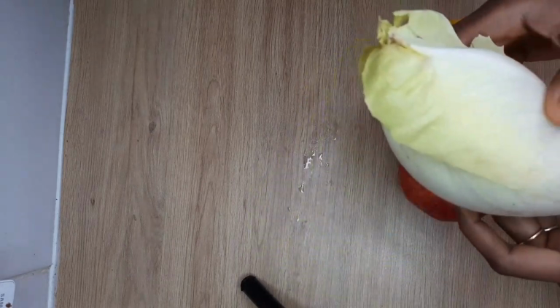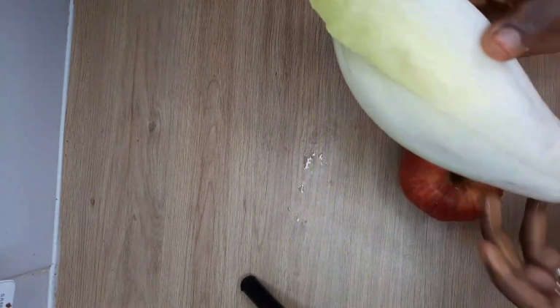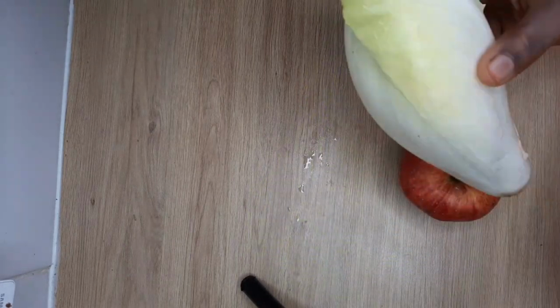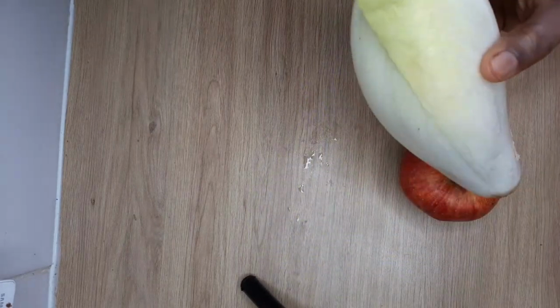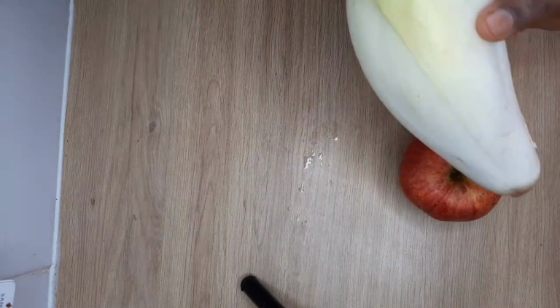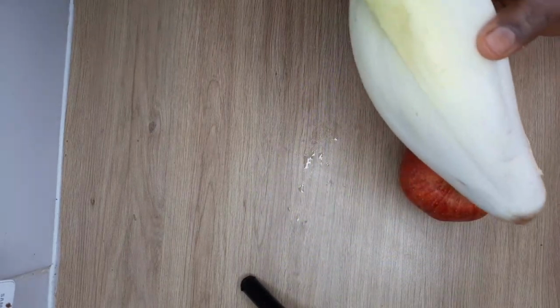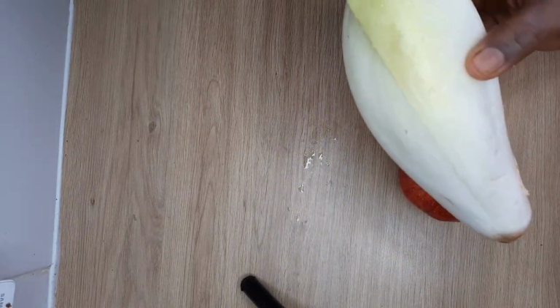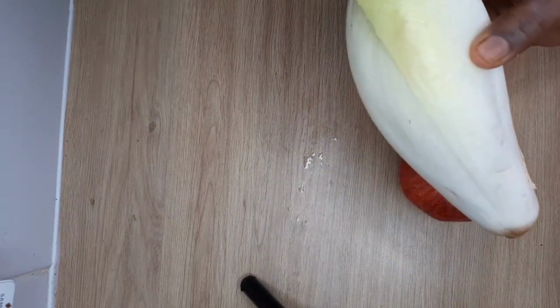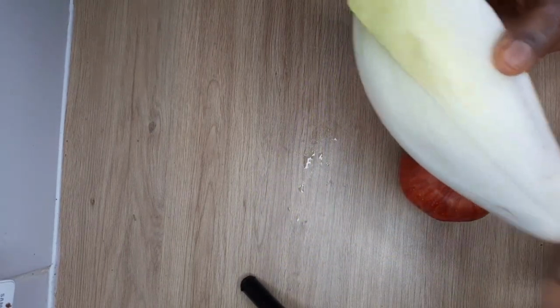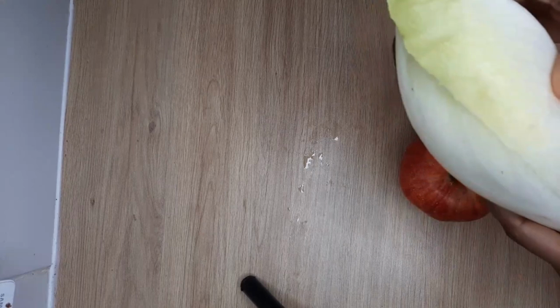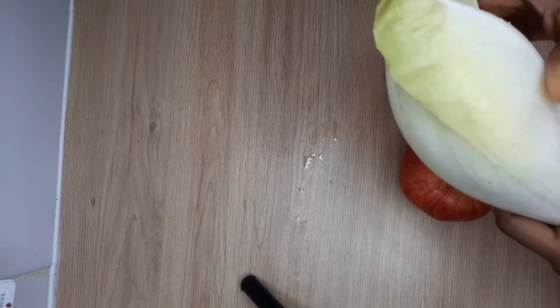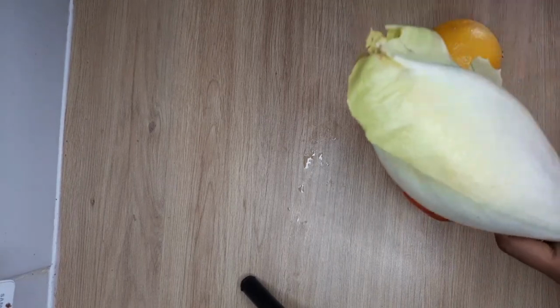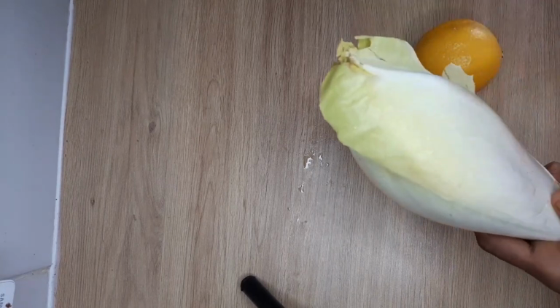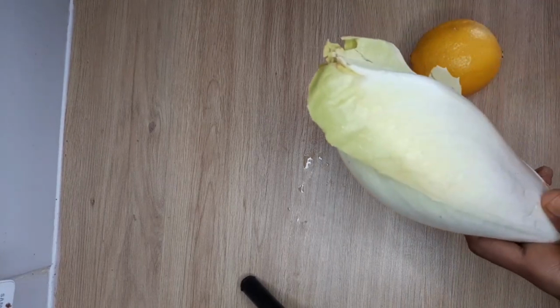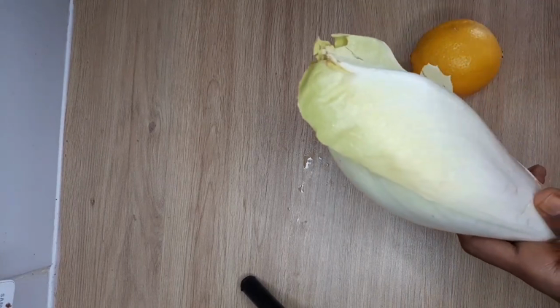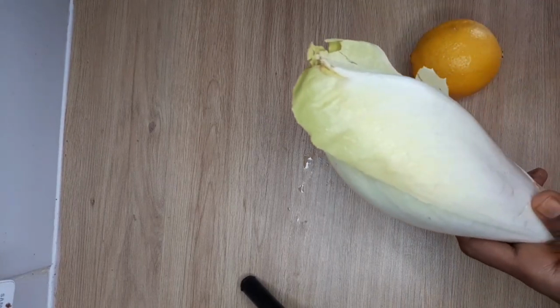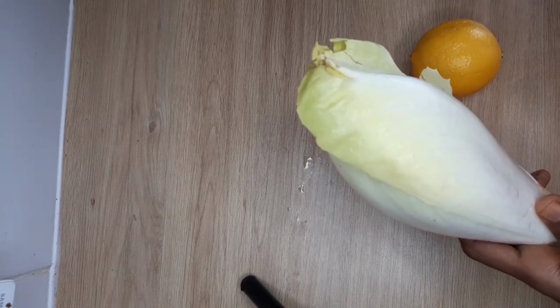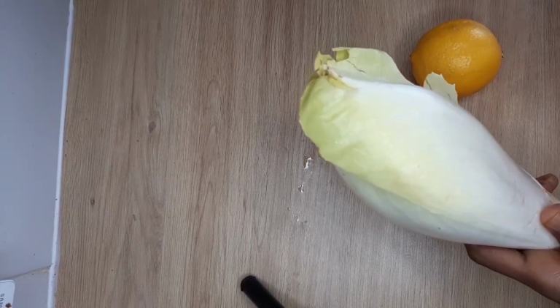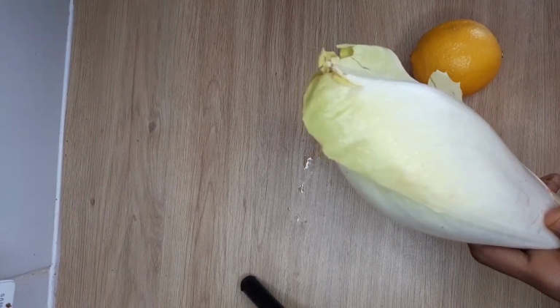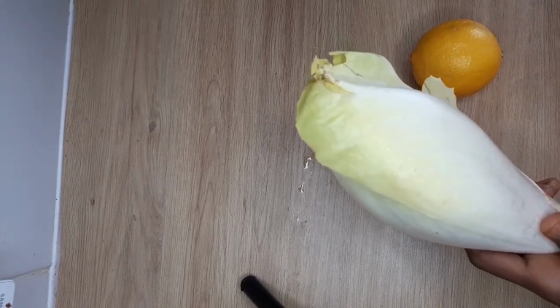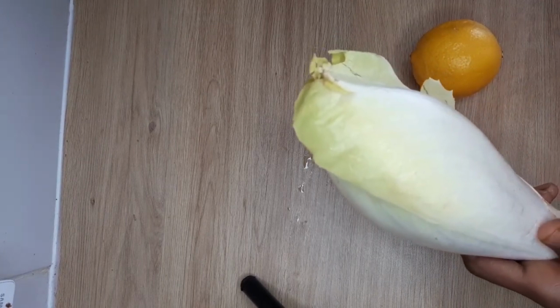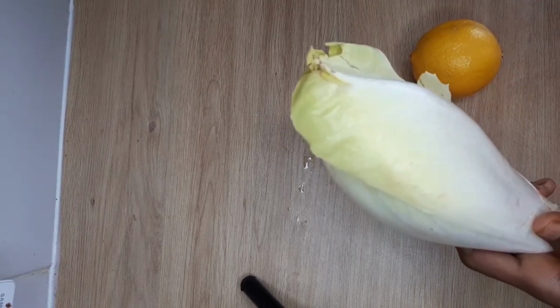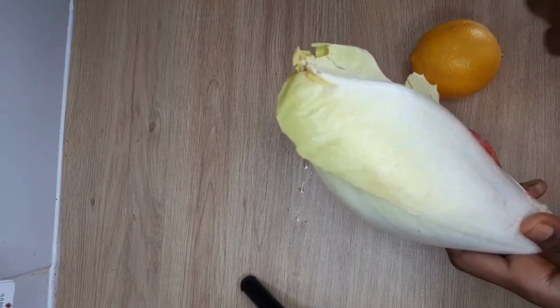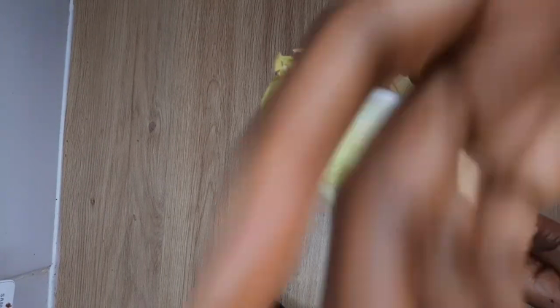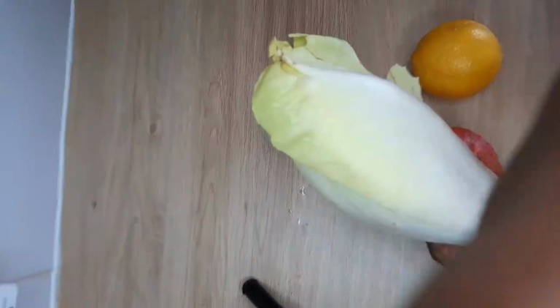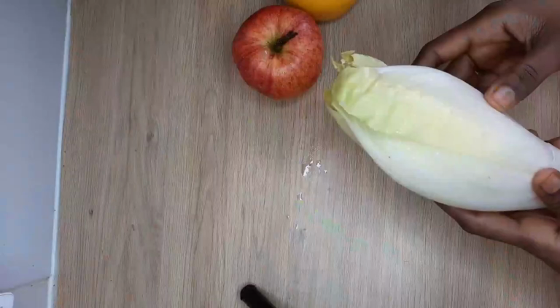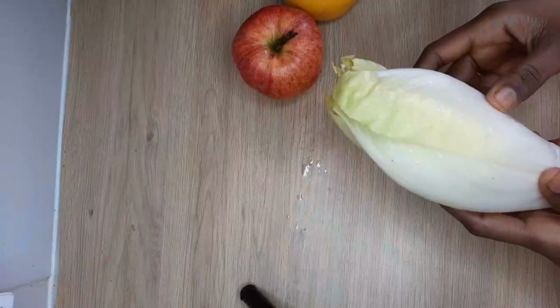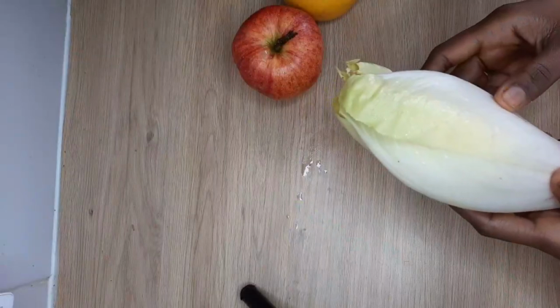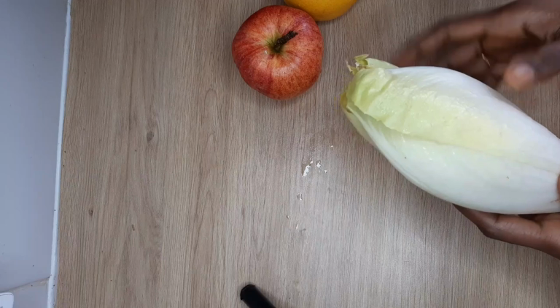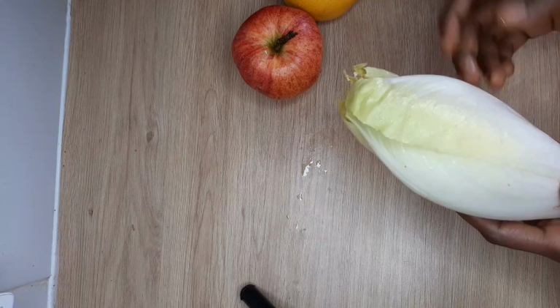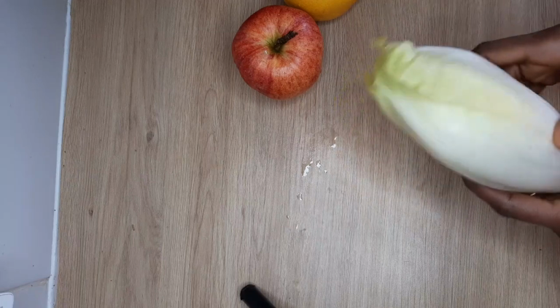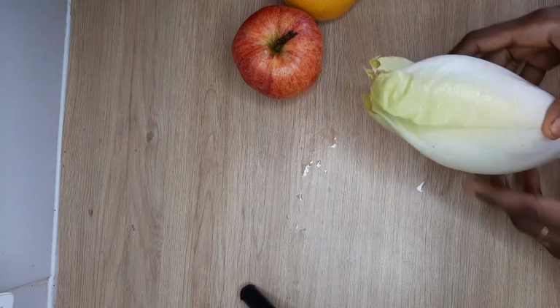Let's make a salad in French. Let's add a little bit of water. Let's see how it's done.